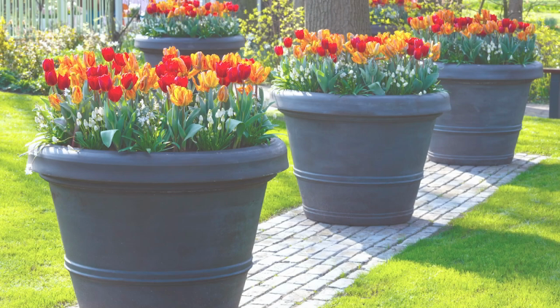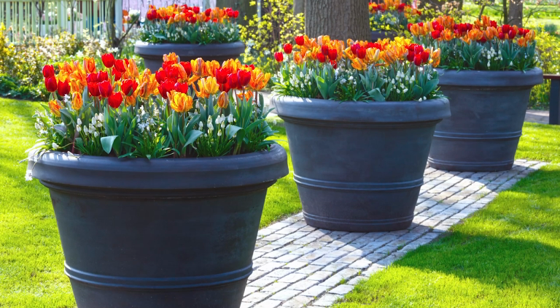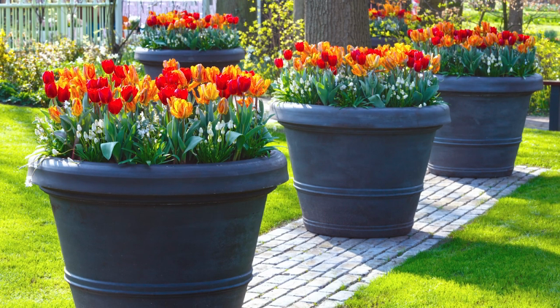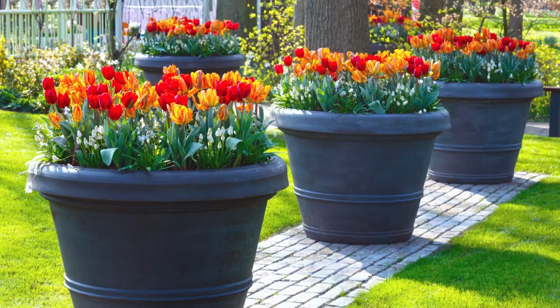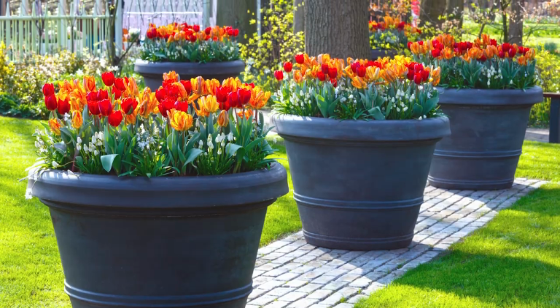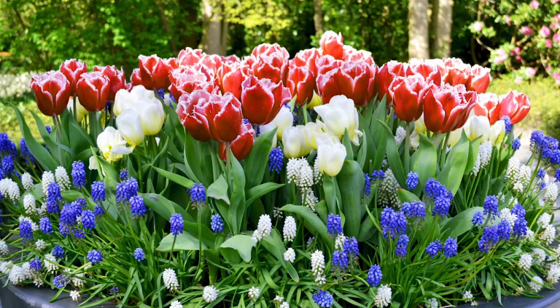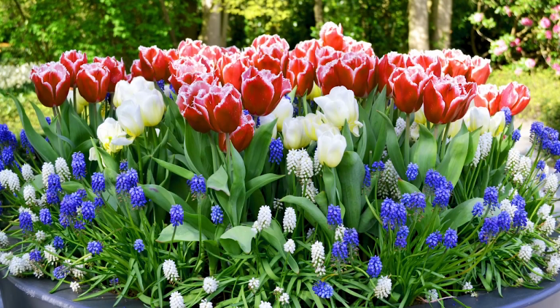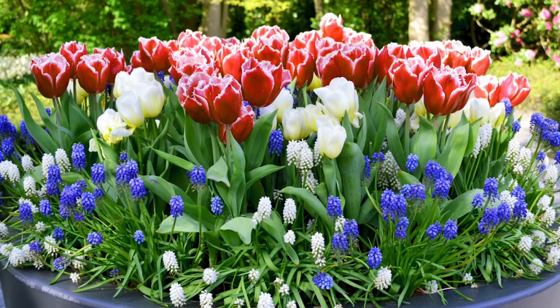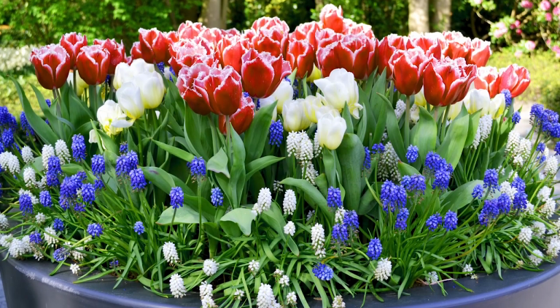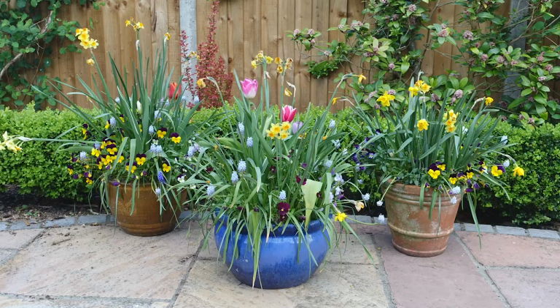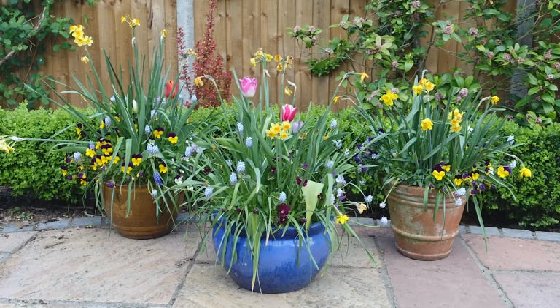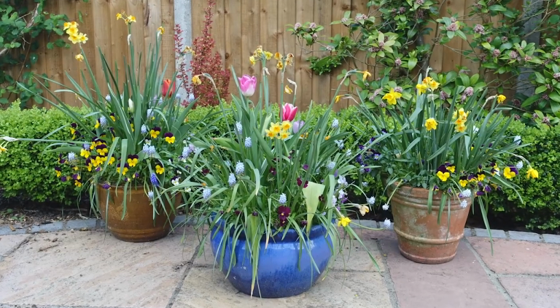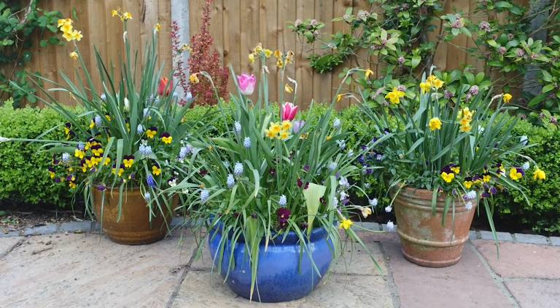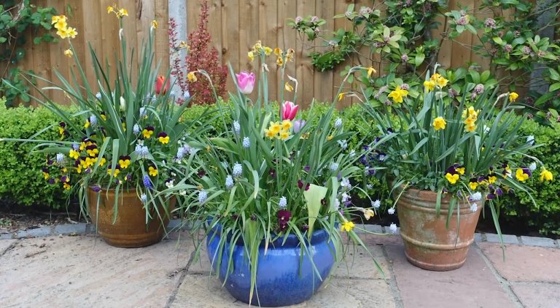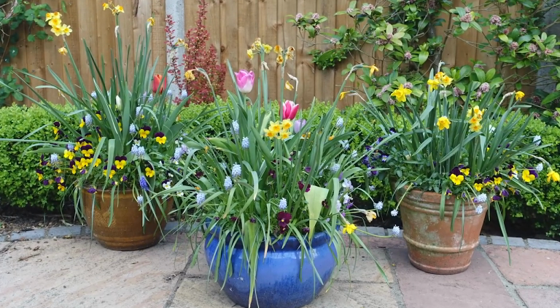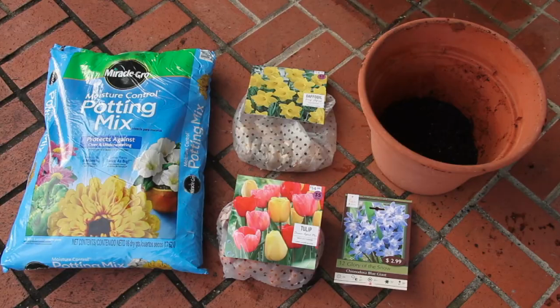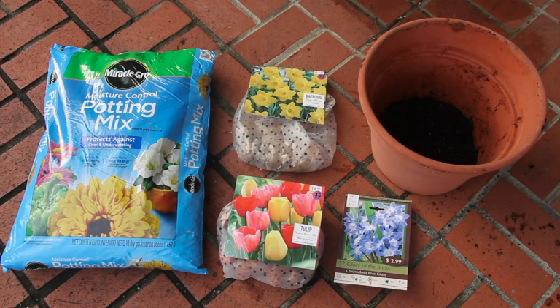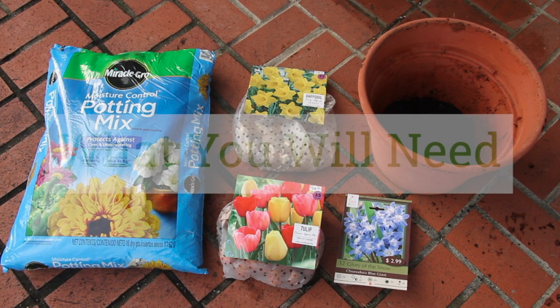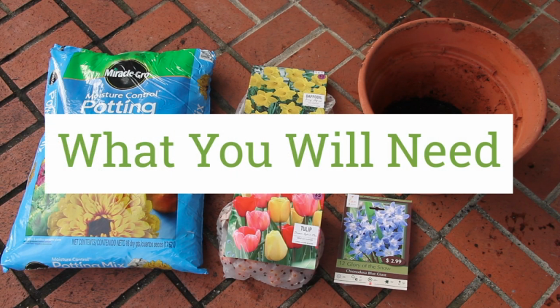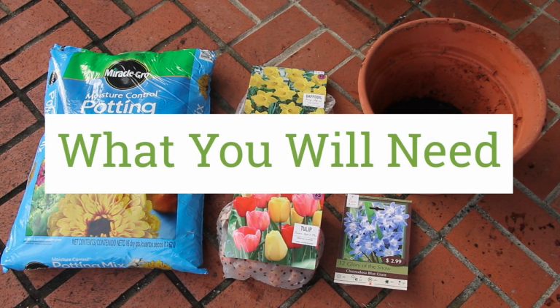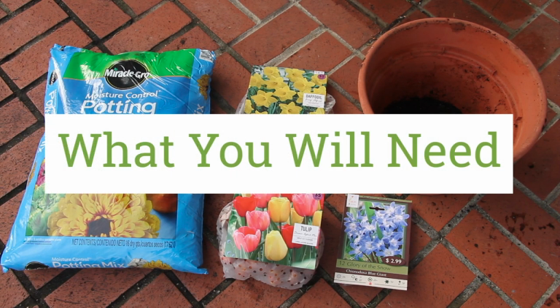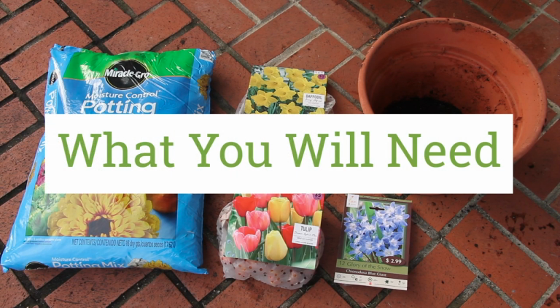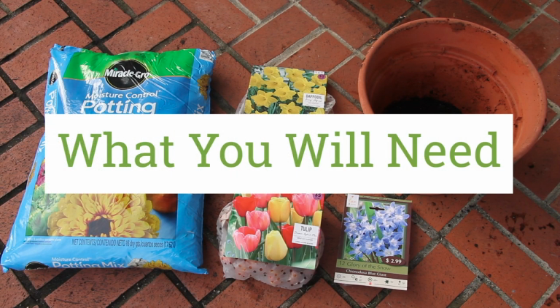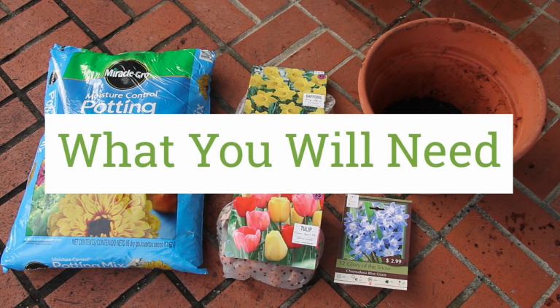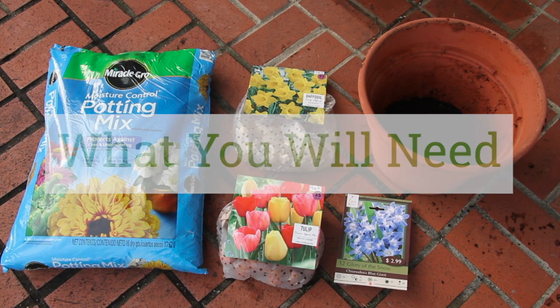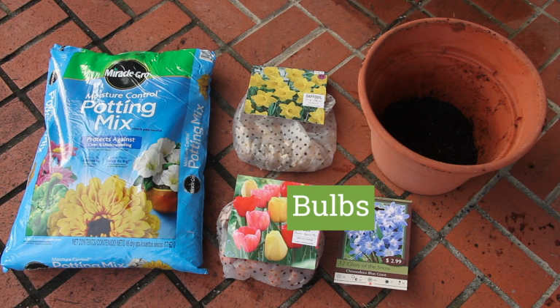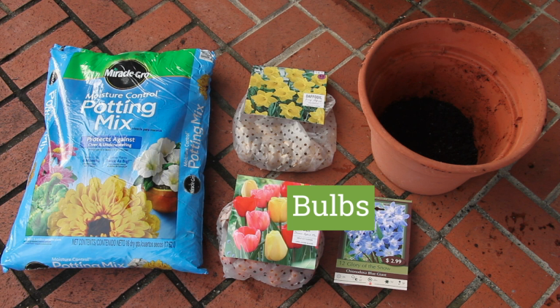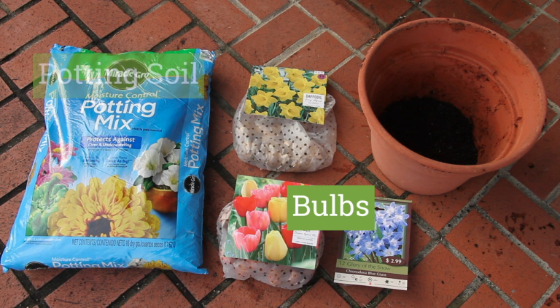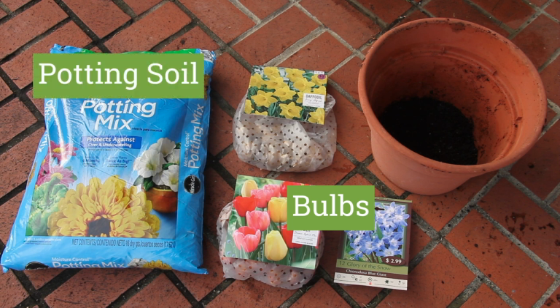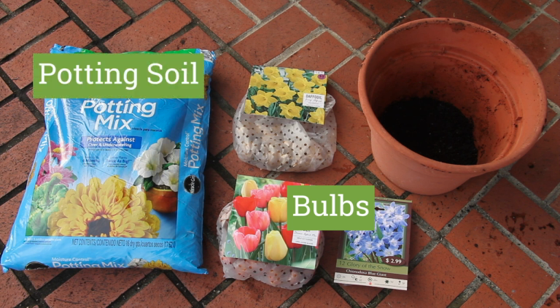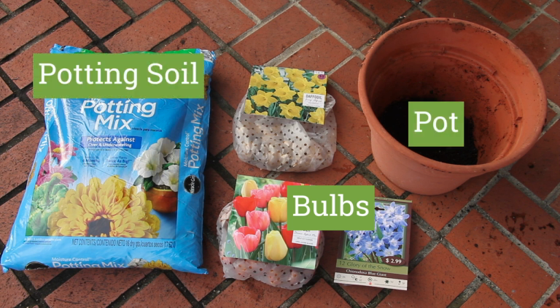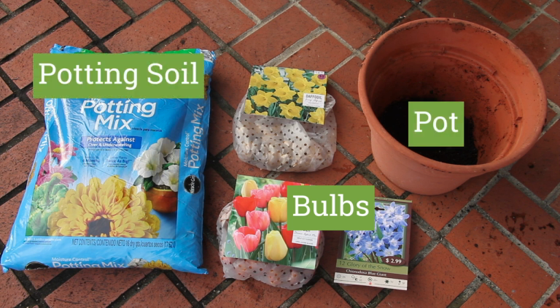You can plant bulbs in containers later than you can in the garden. You don't have to worry about the ground freezing, plus you can always store pots indoors. To get started, all you need are your favorite bulbs, potting soil, and a pot.